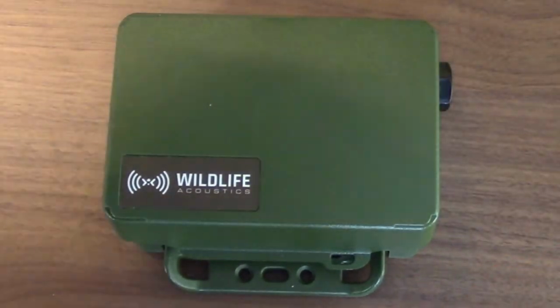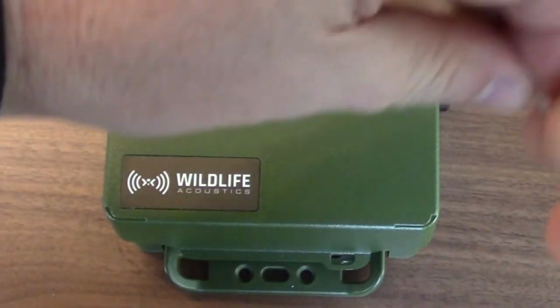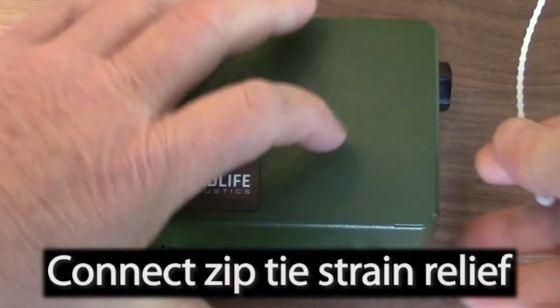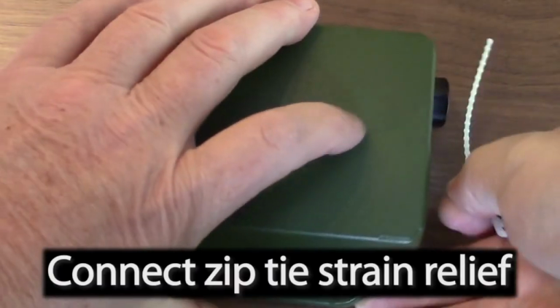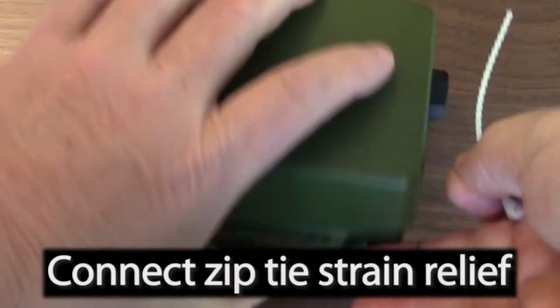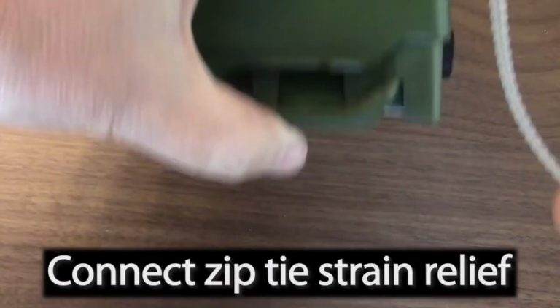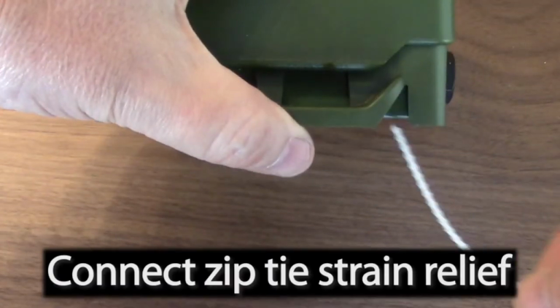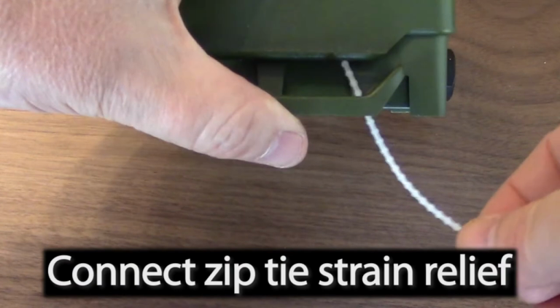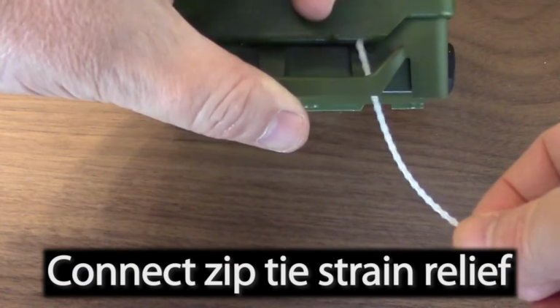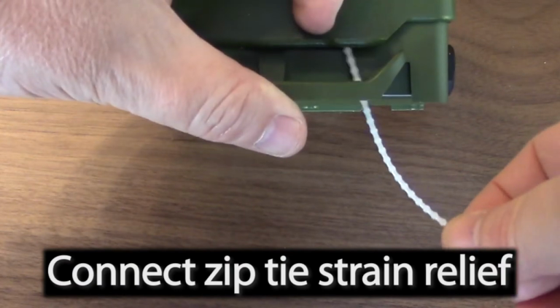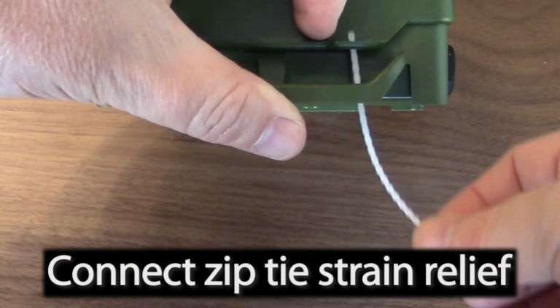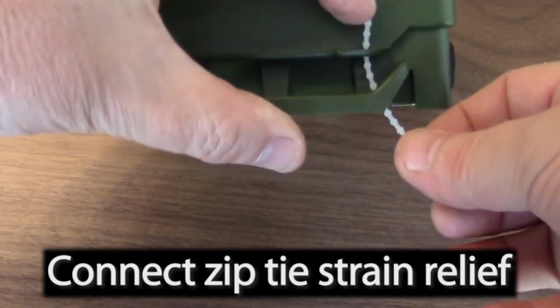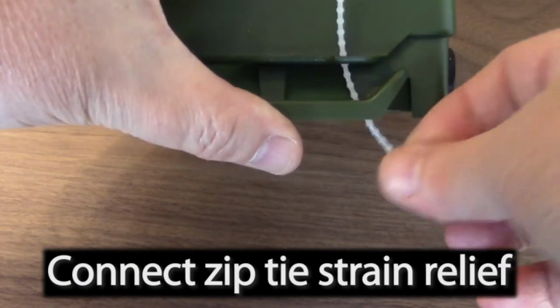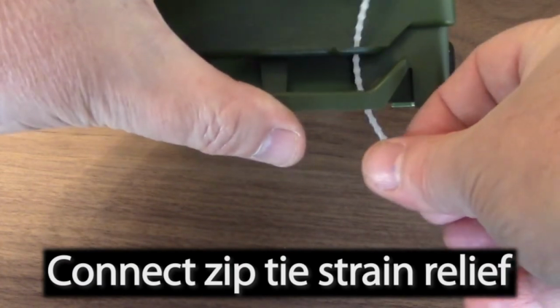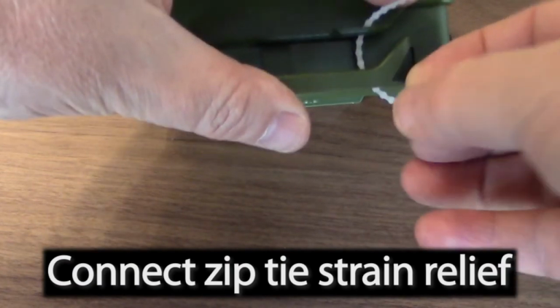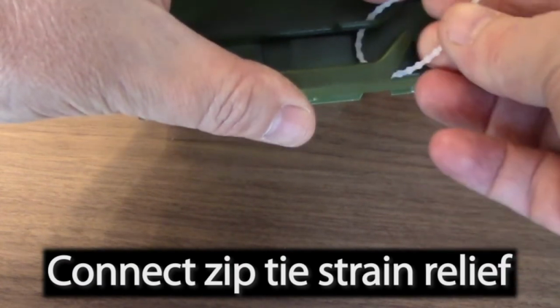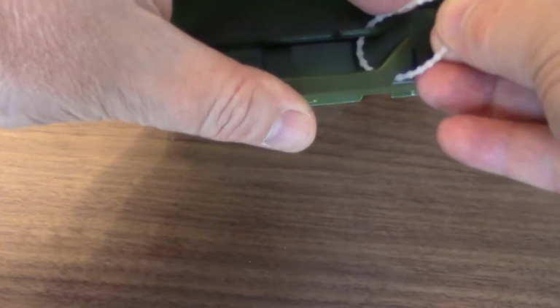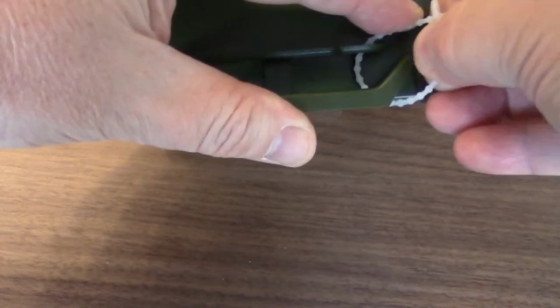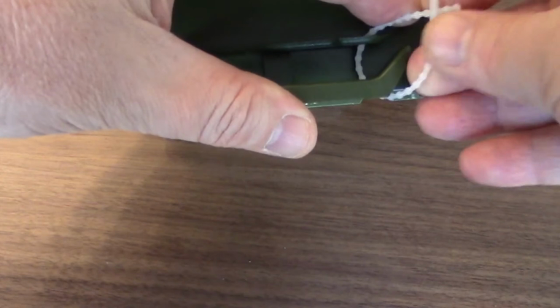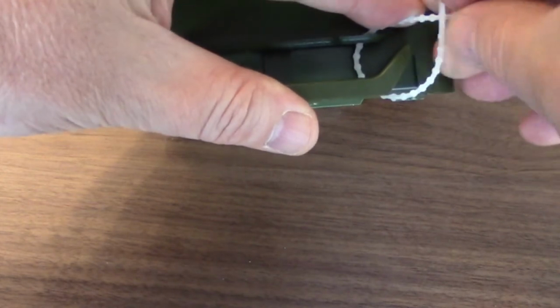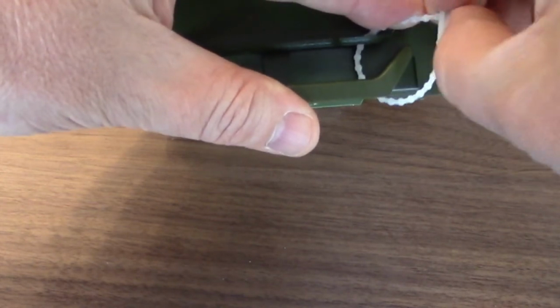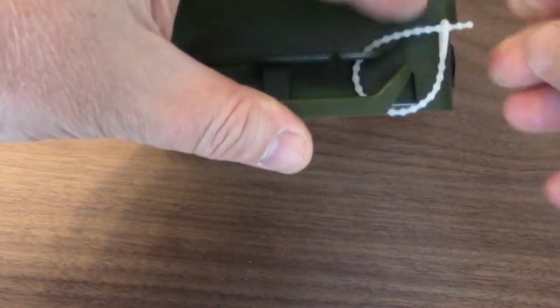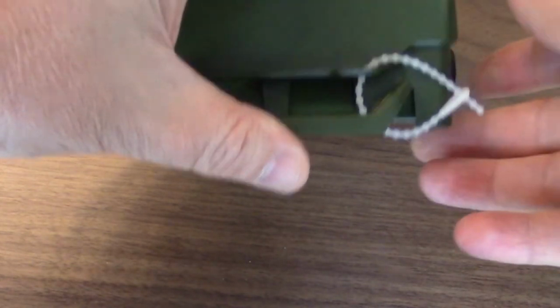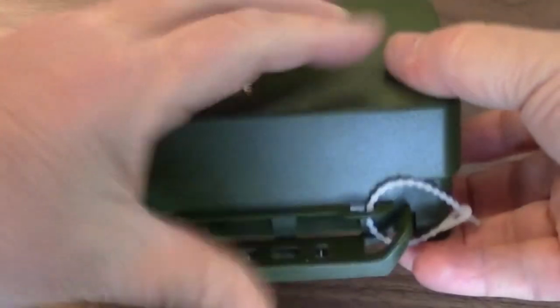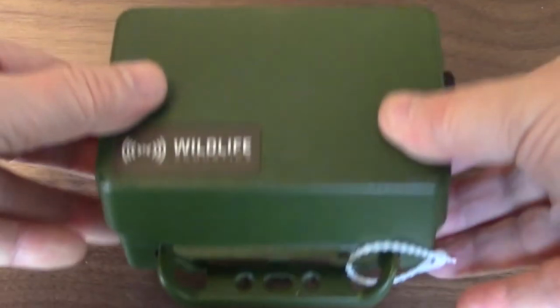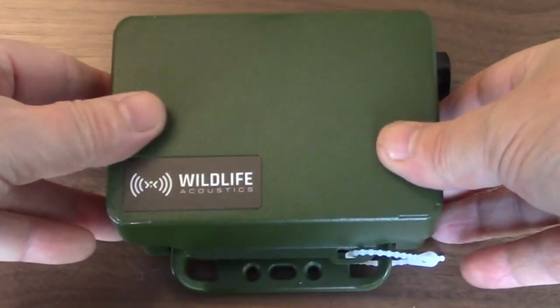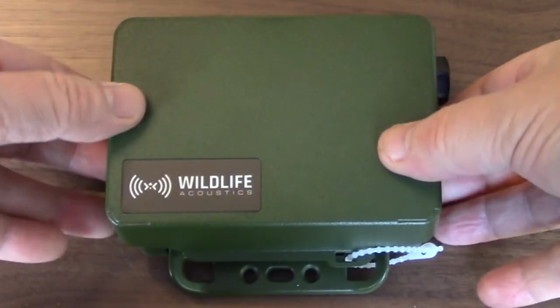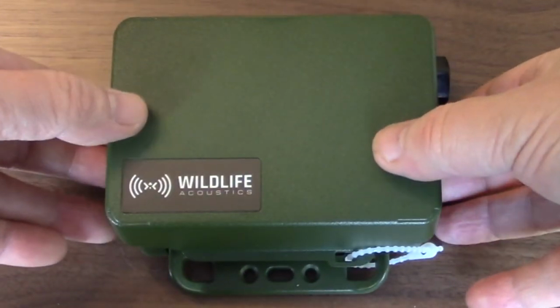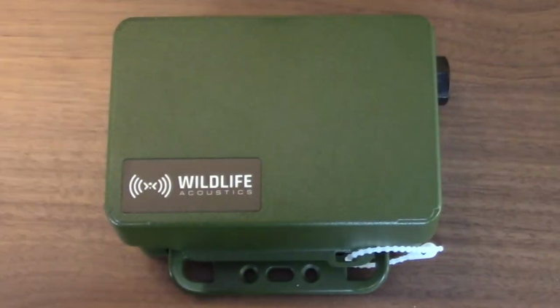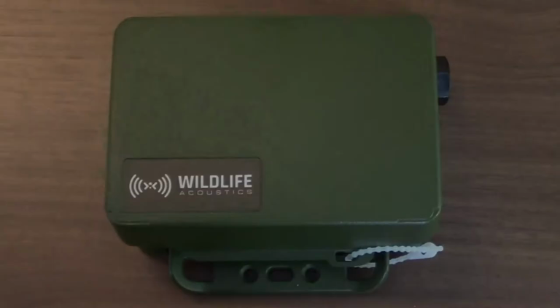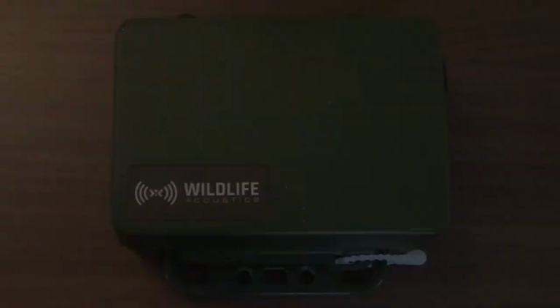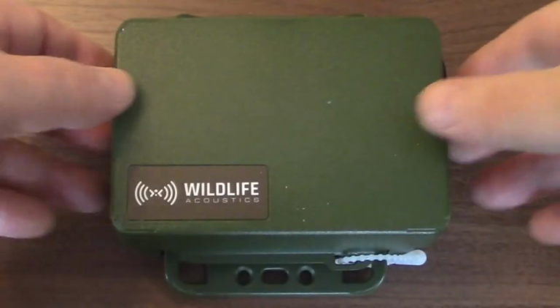I'll now thread the zip tie through the body of the recorder, and then the lid, and then snap the ends together. The zip tie is important because it will absorb any strain when the lid is disconnected from the recorder.